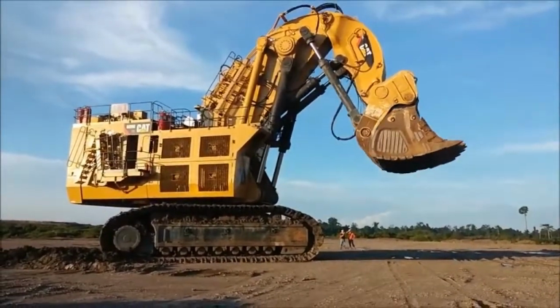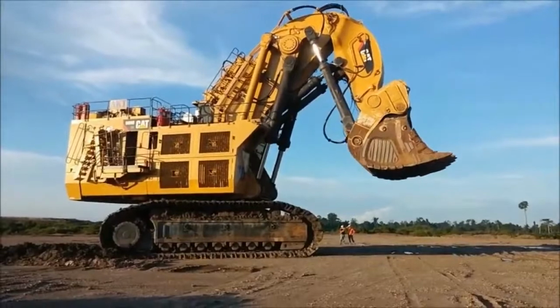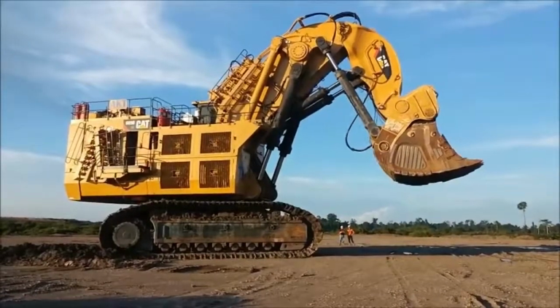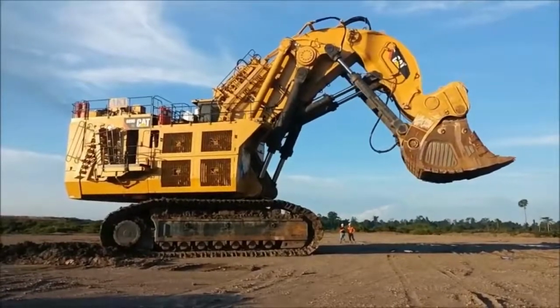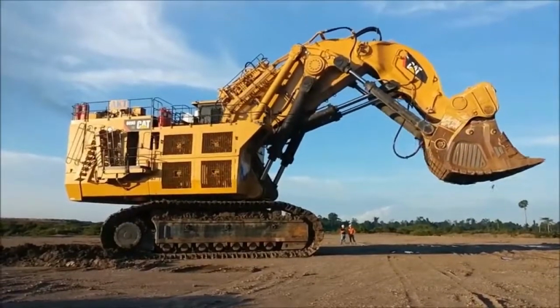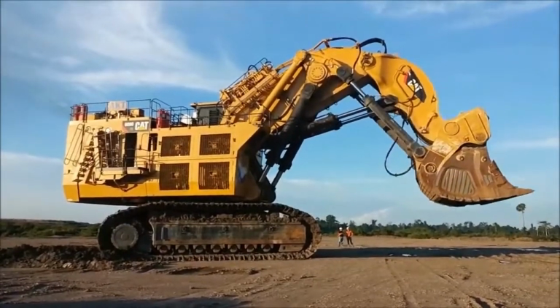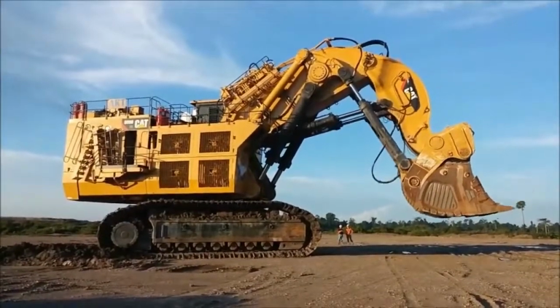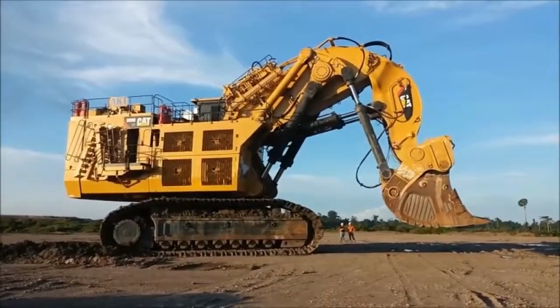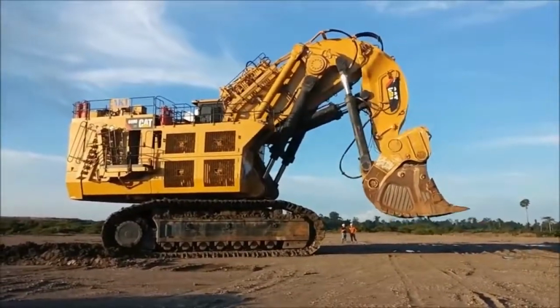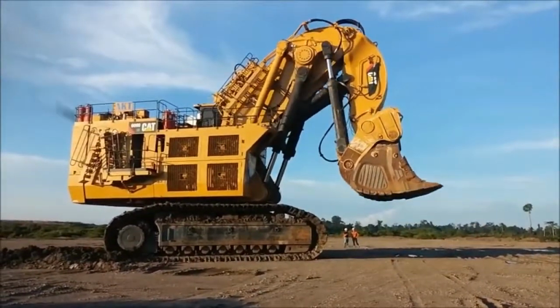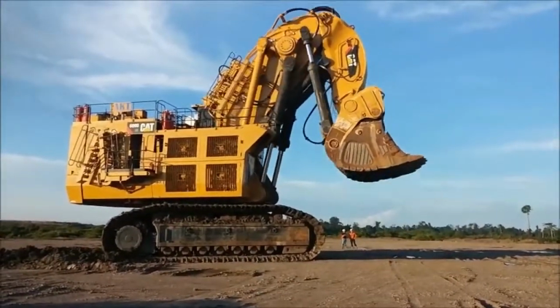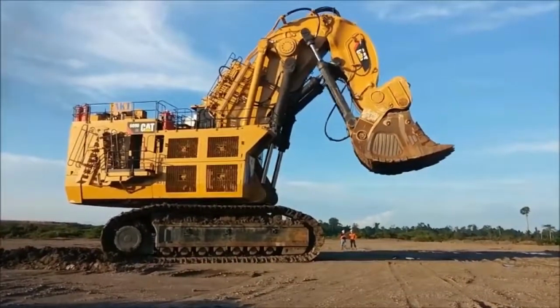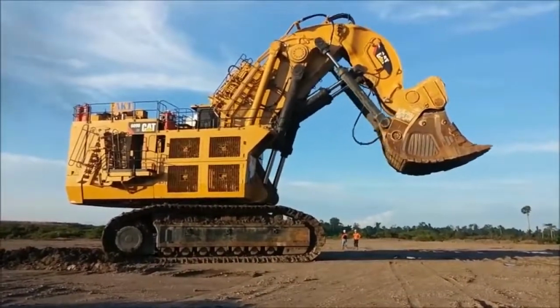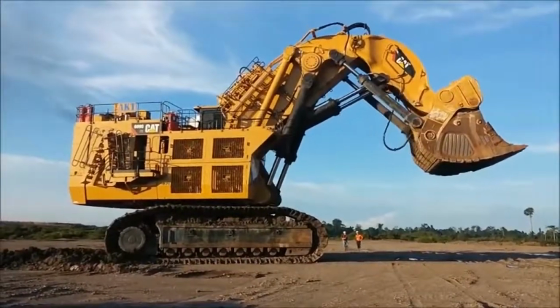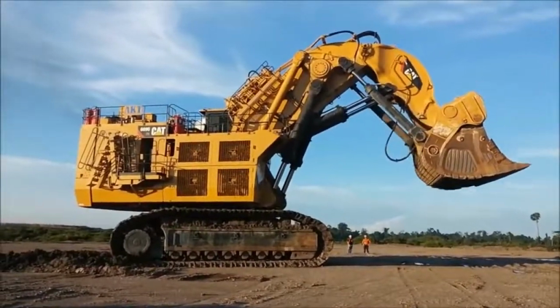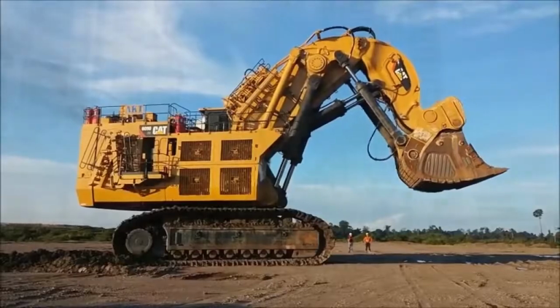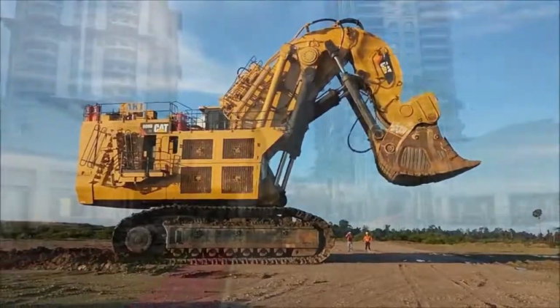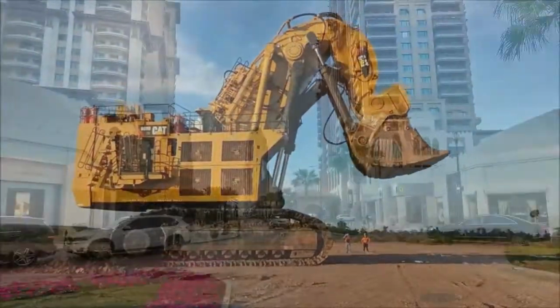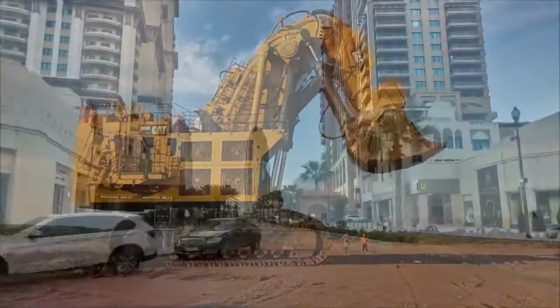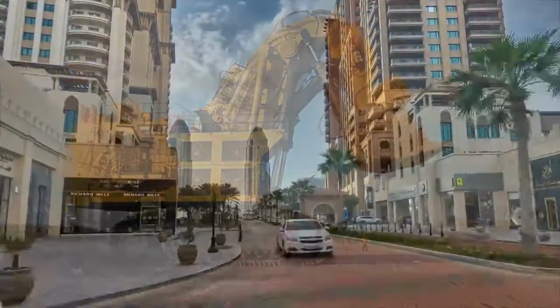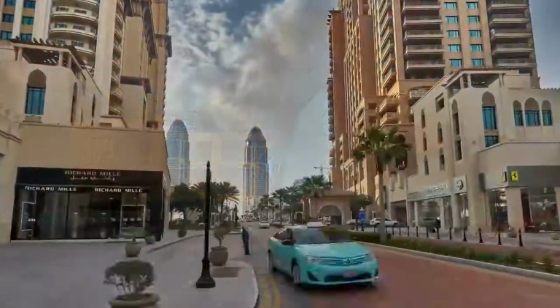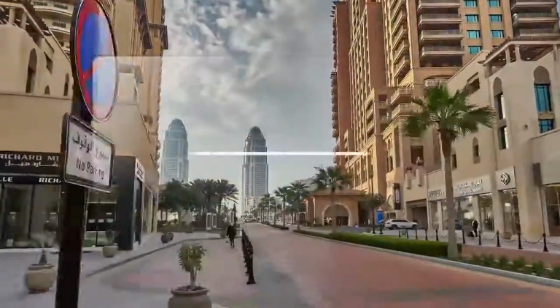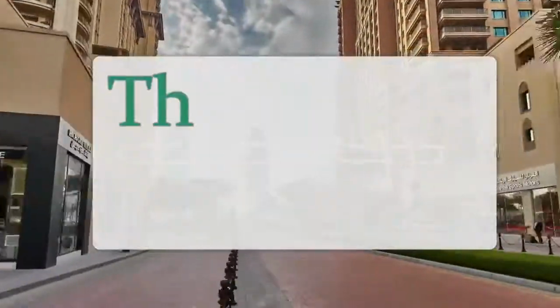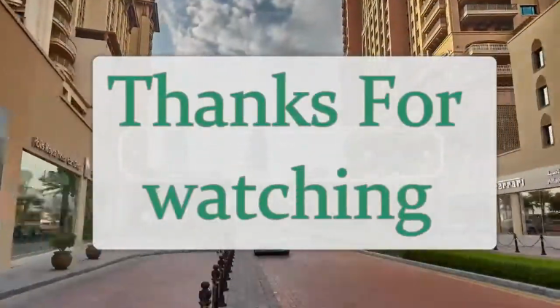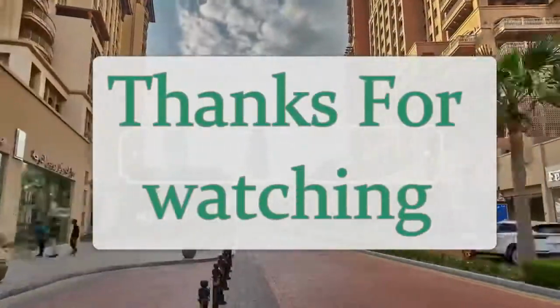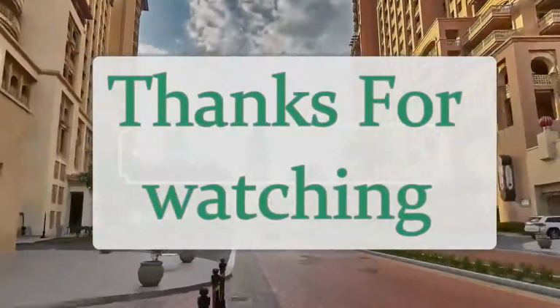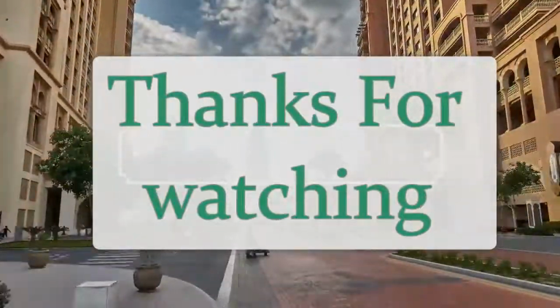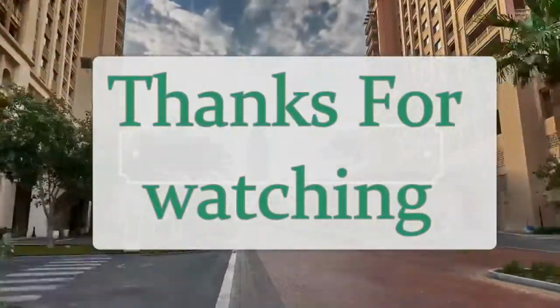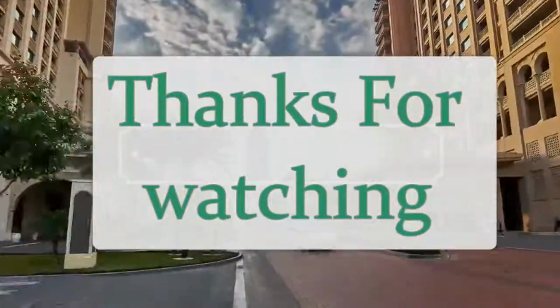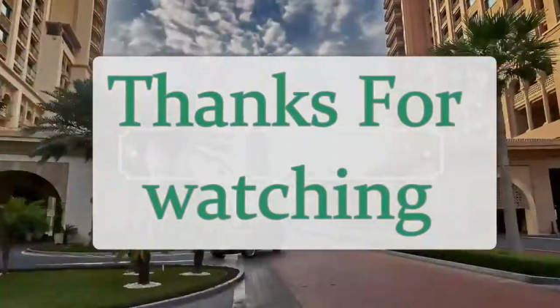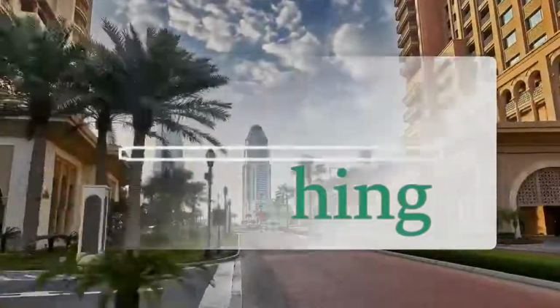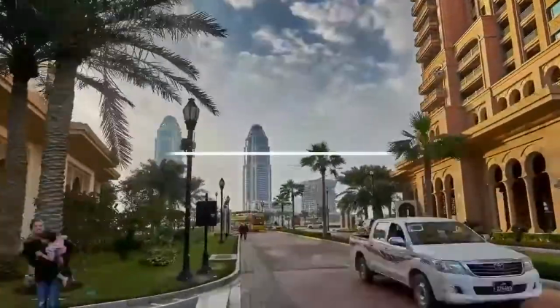It has one of the largest buckets in the world at 52 cubic meters. It is a demon machine — all other excavators look like babies in front of it. Please share this video if you liked it.